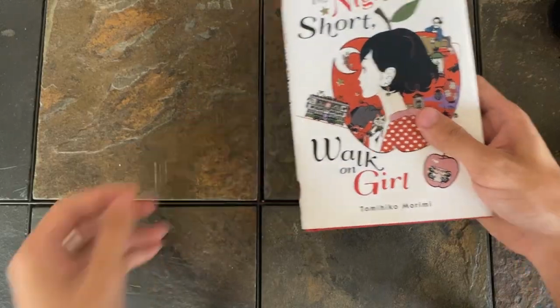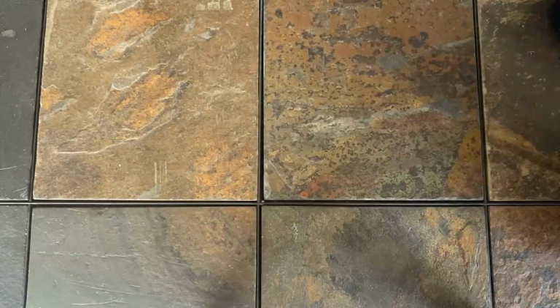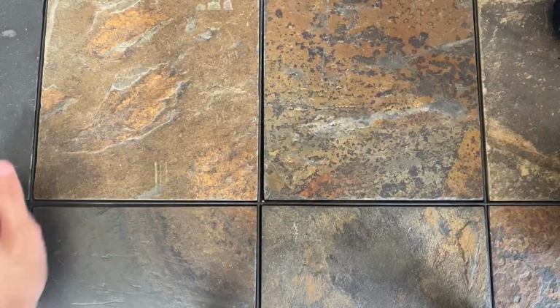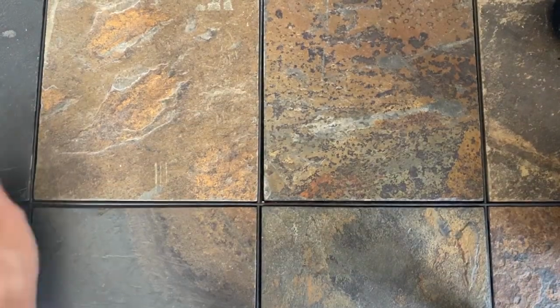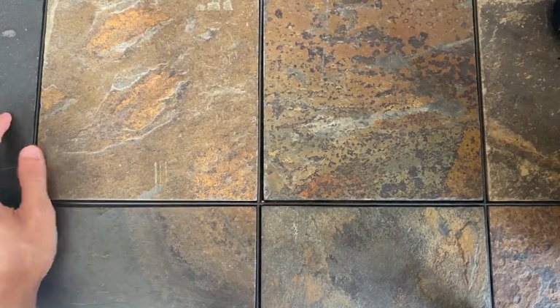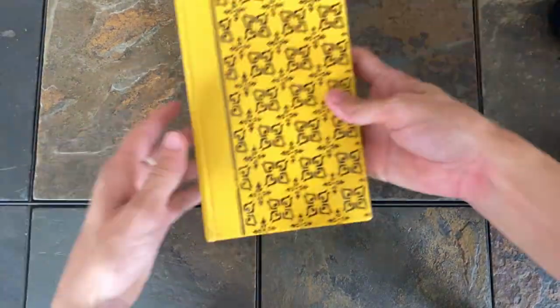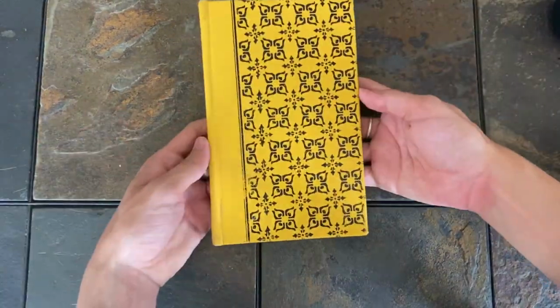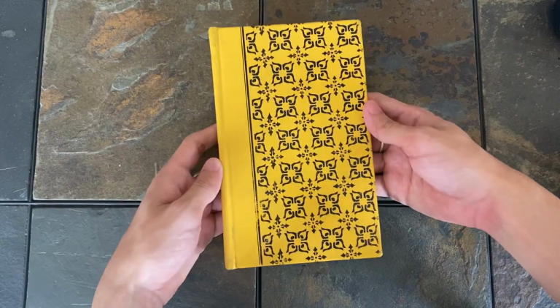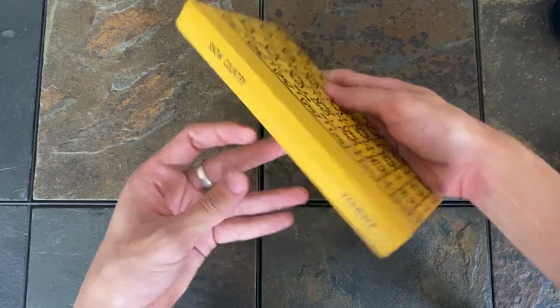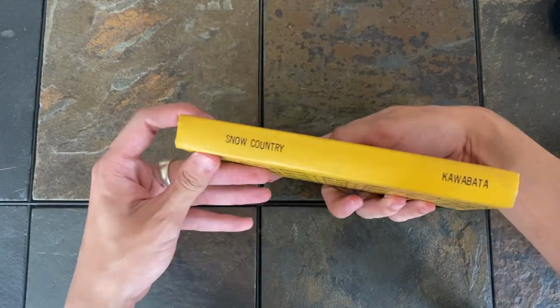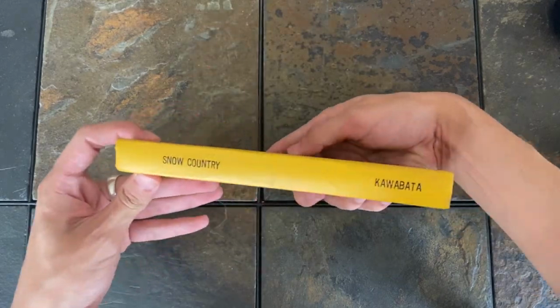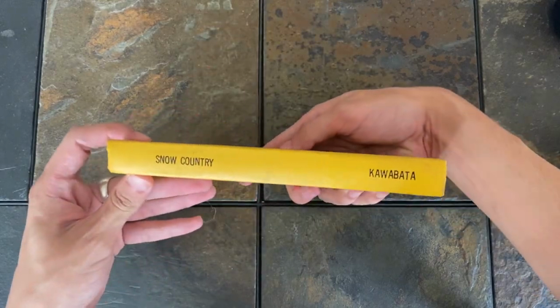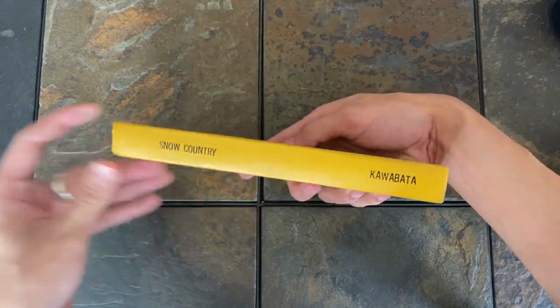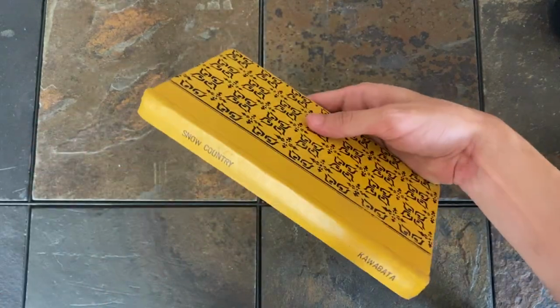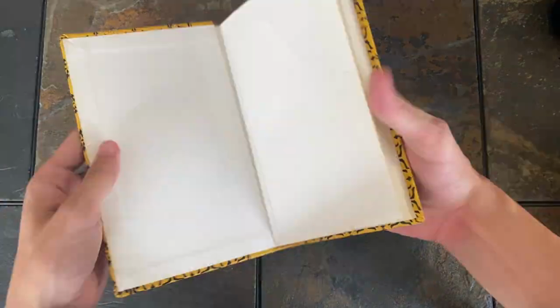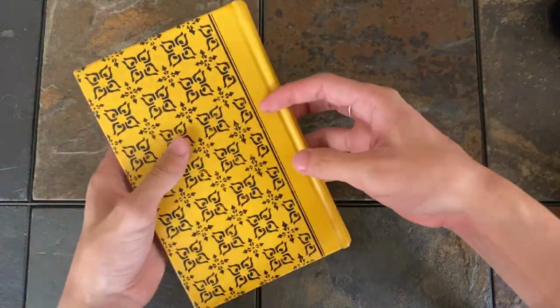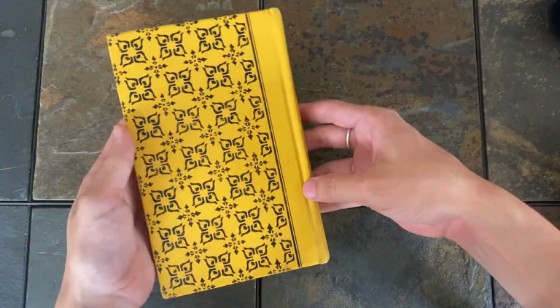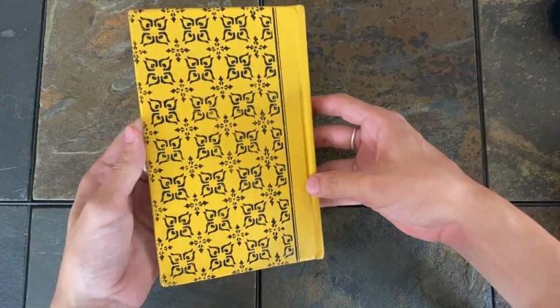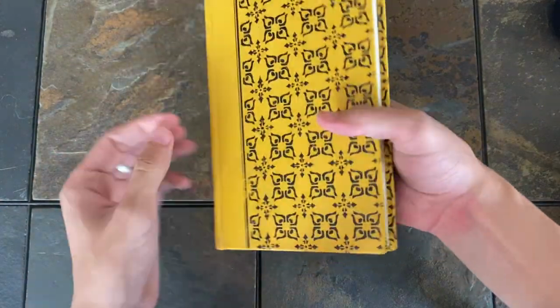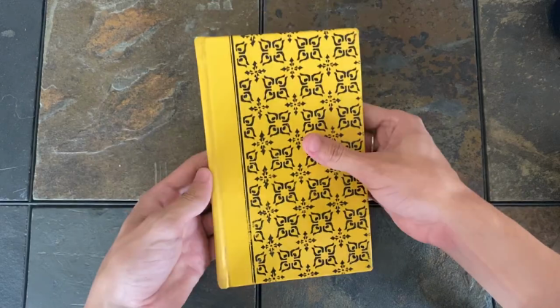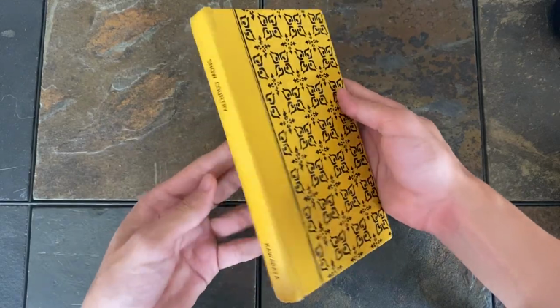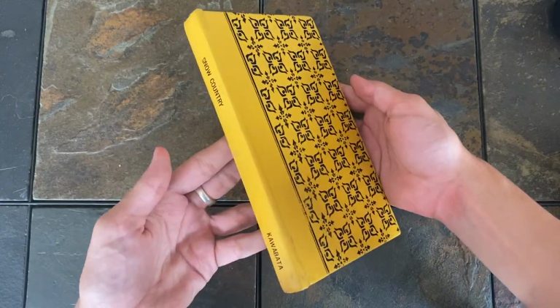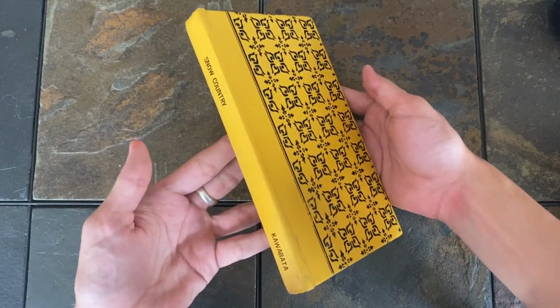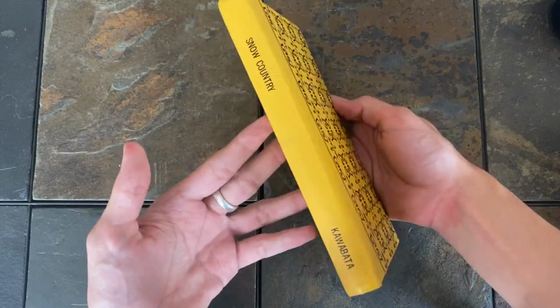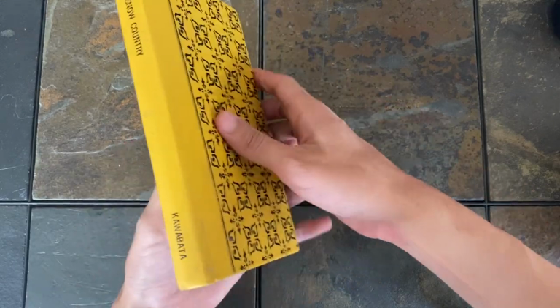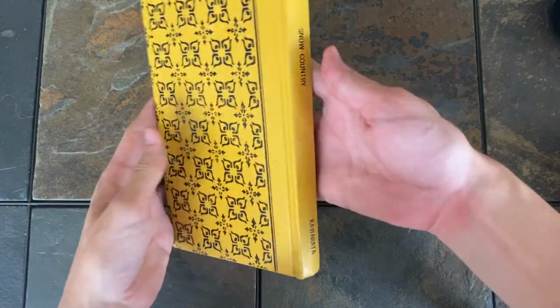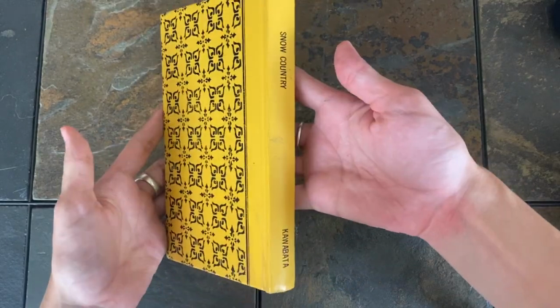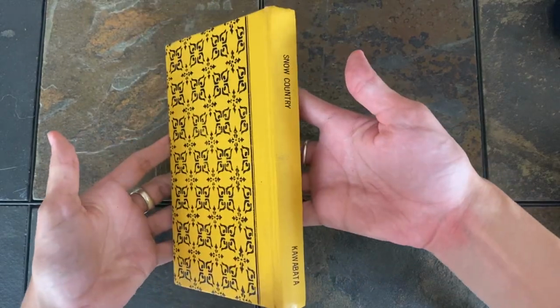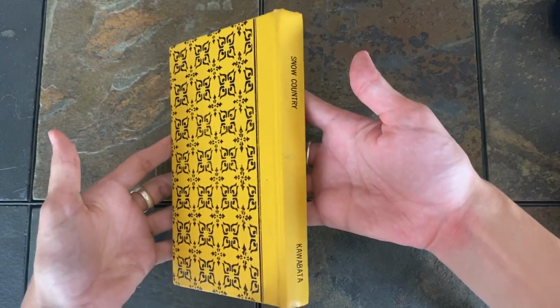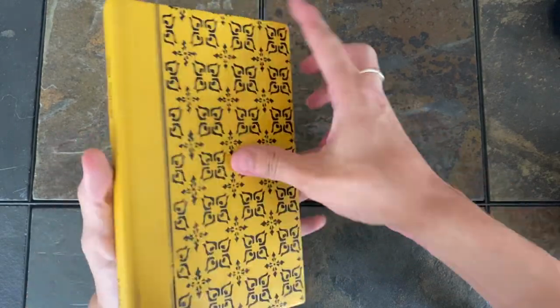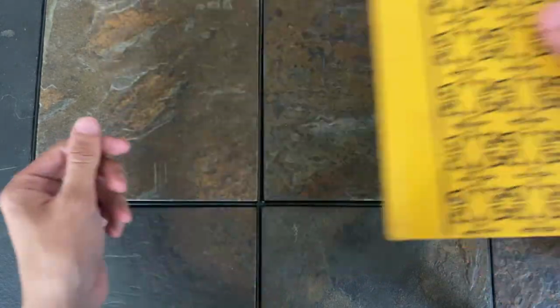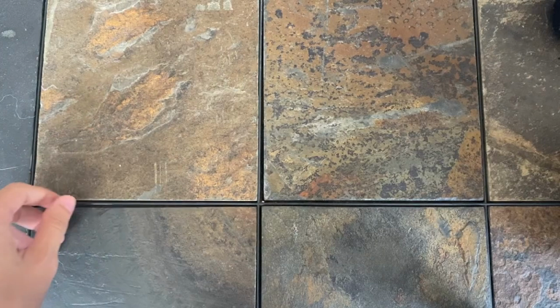And then lastly is Snow Country by Yasunari Kawabata. This one is so in your face, but I really like how it looks. I think that the texture is cool and it just feels really old in a good way.